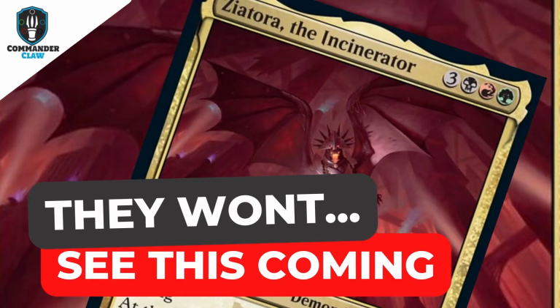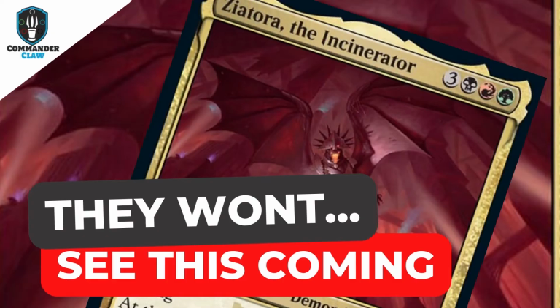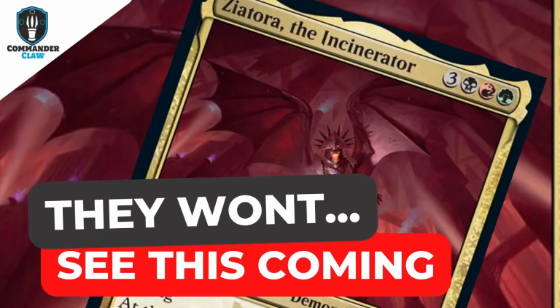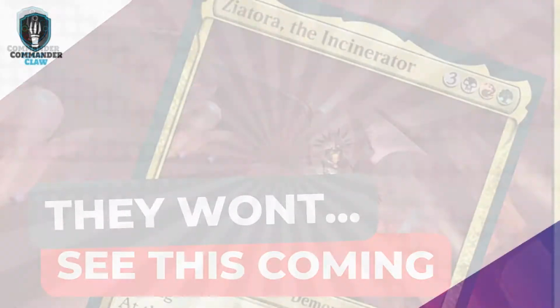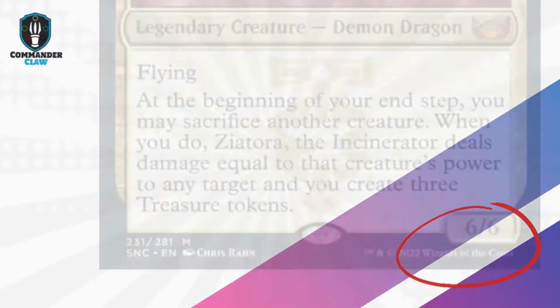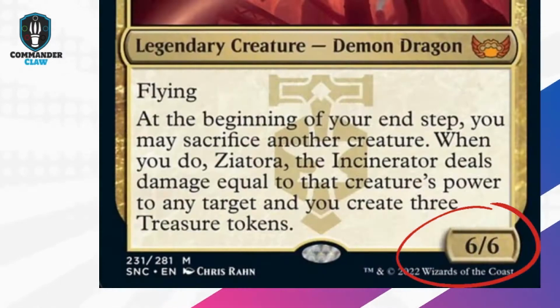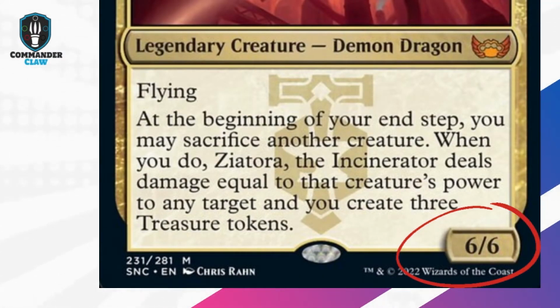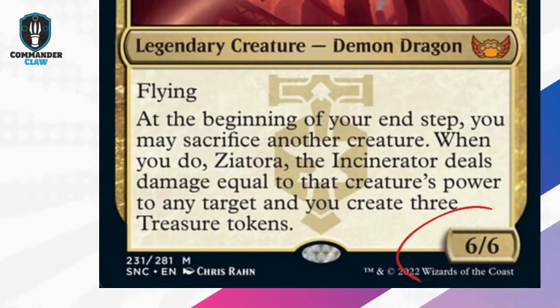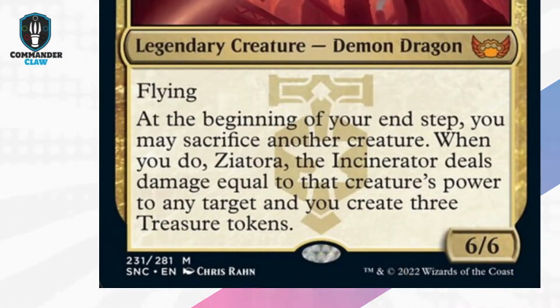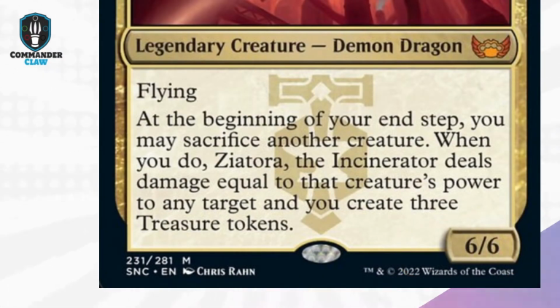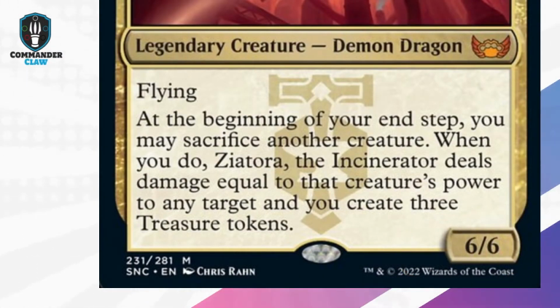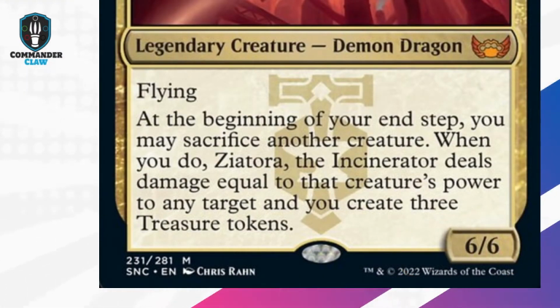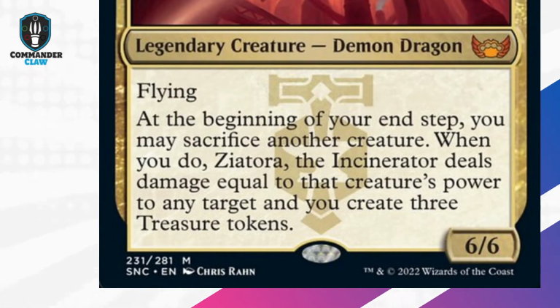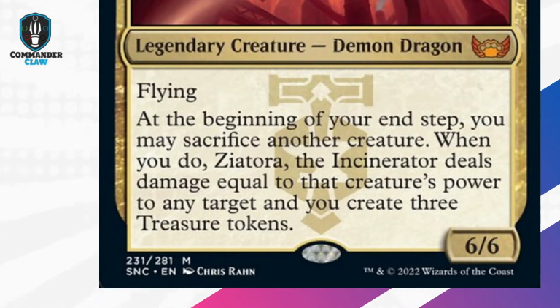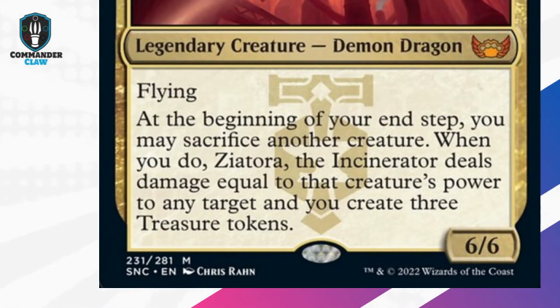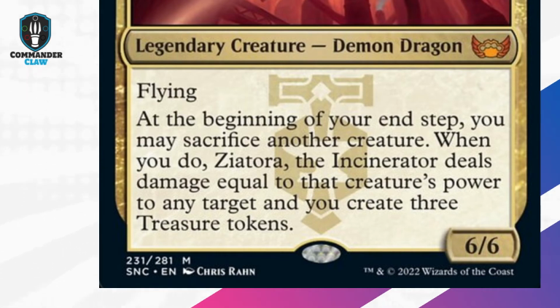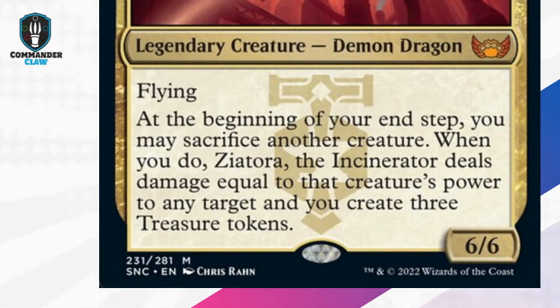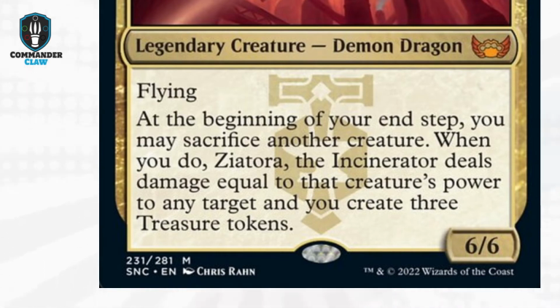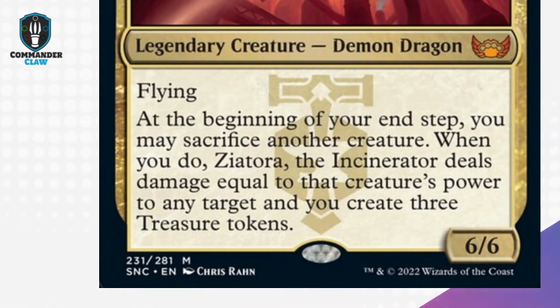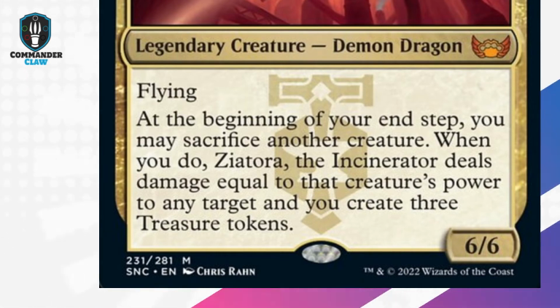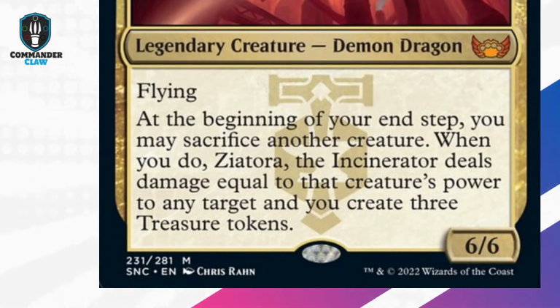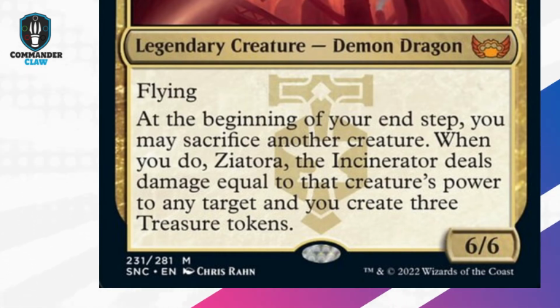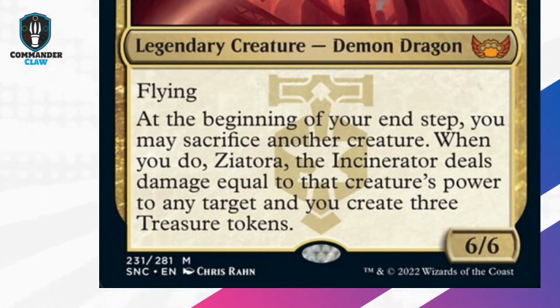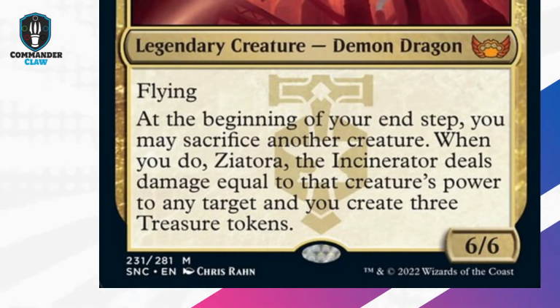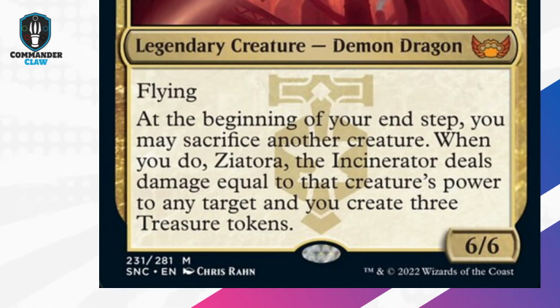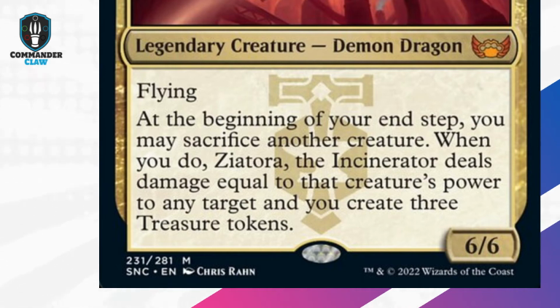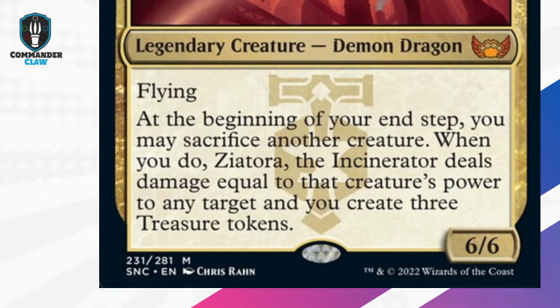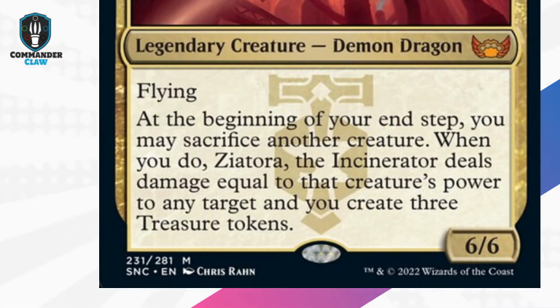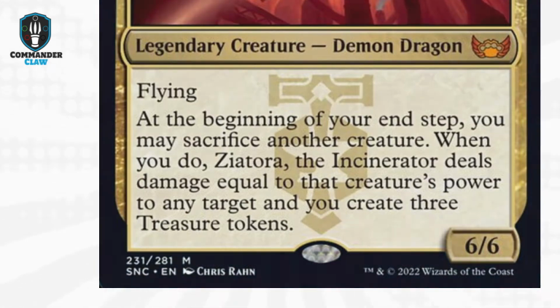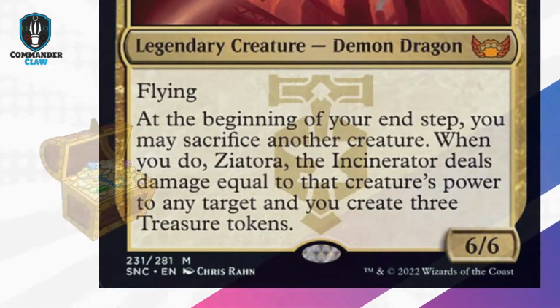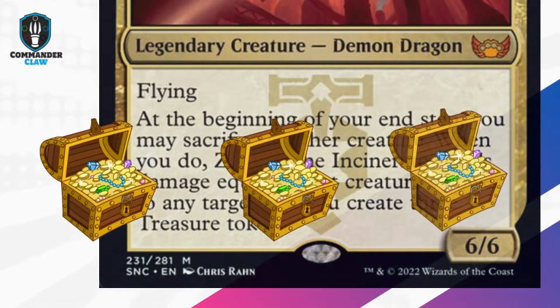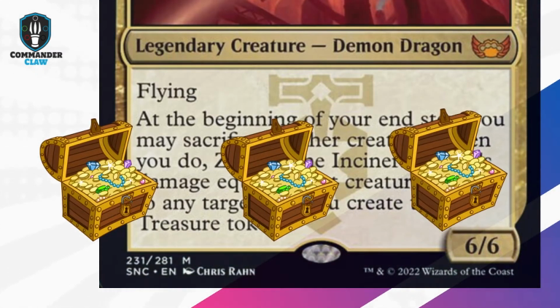Today's video is about Zeatora, the Incinerator. Meet the 6/6 Flying Demon Dragon who is the crime lord and boss for the Ripeteer's family from the streets of Nuclepana. The lengthy description of her ability can be summed up as this: fling other creatures and cash in with three treasure tokens.